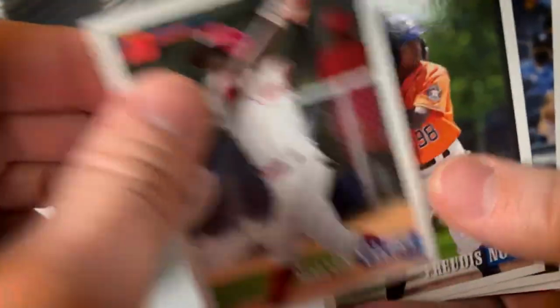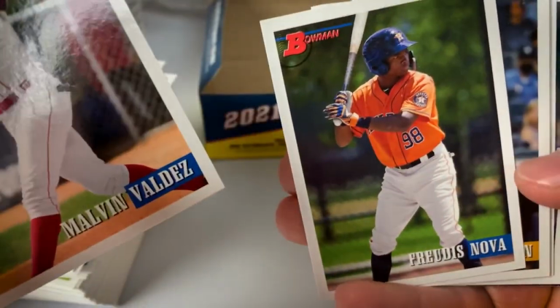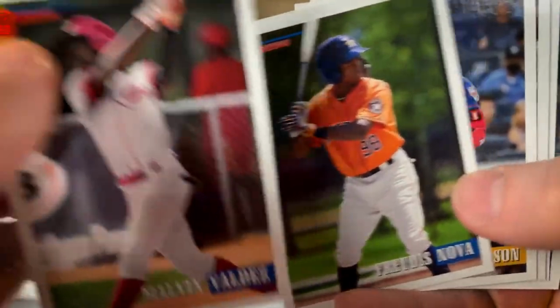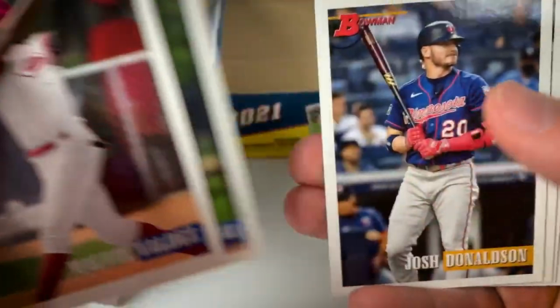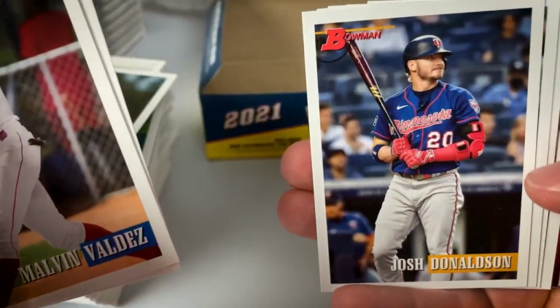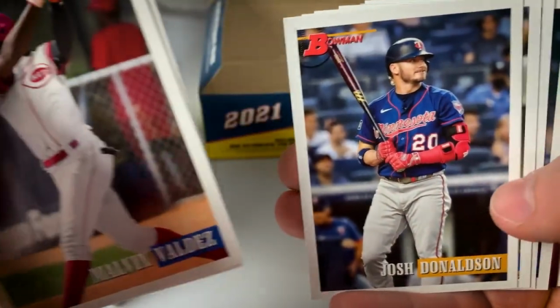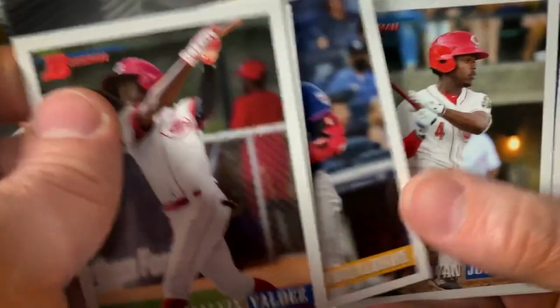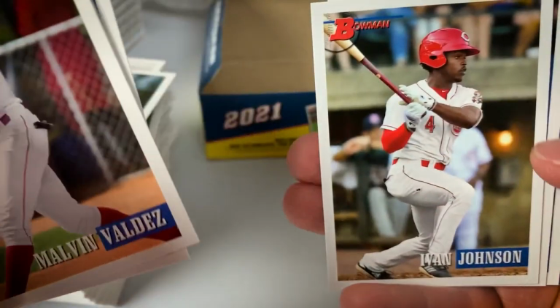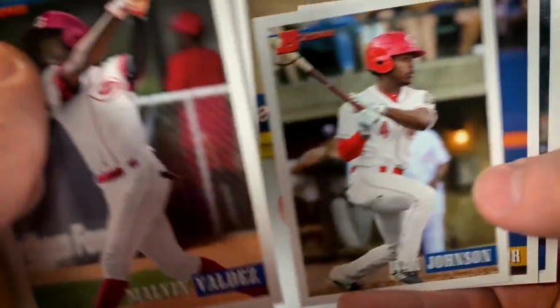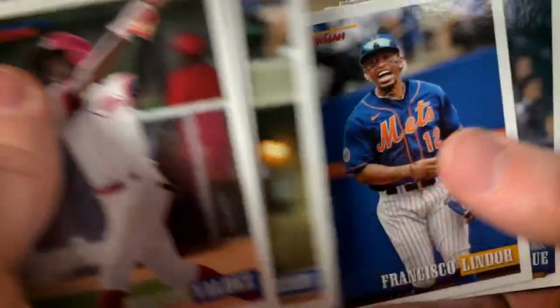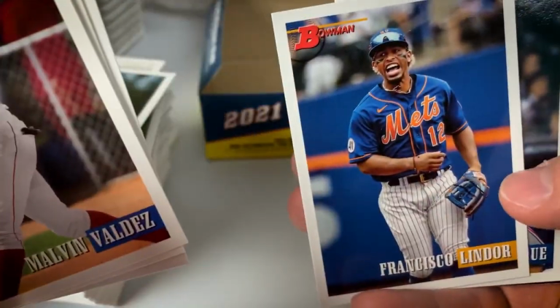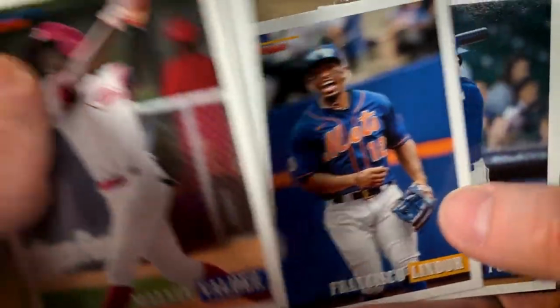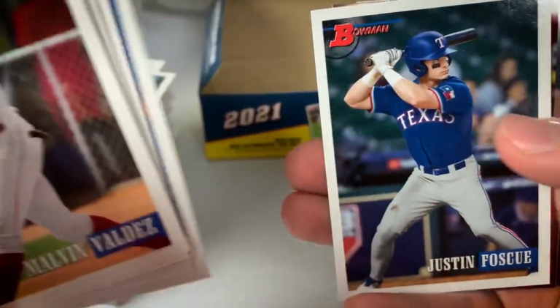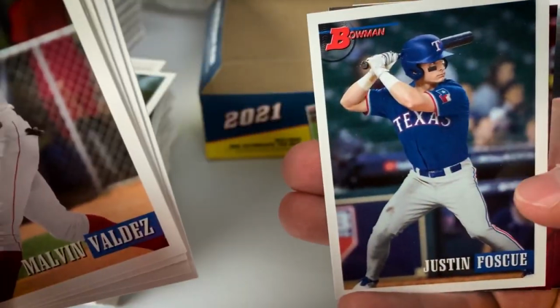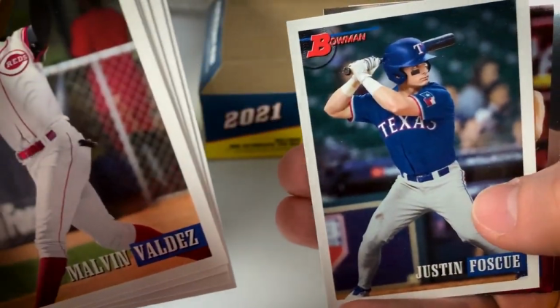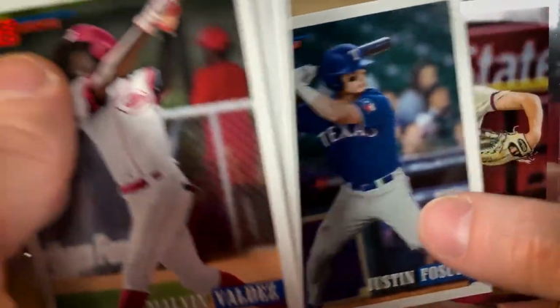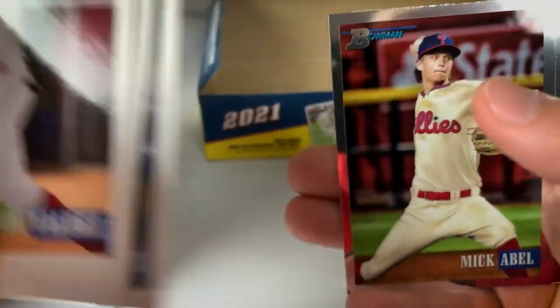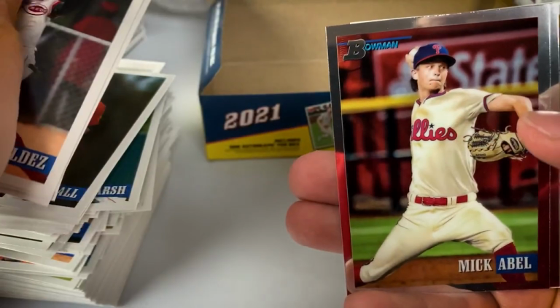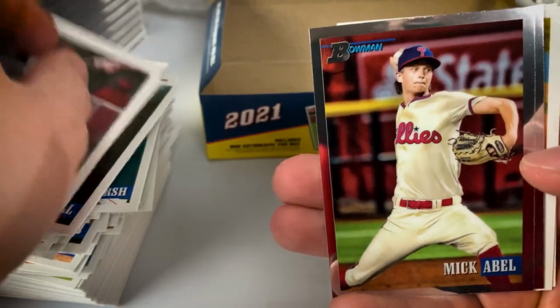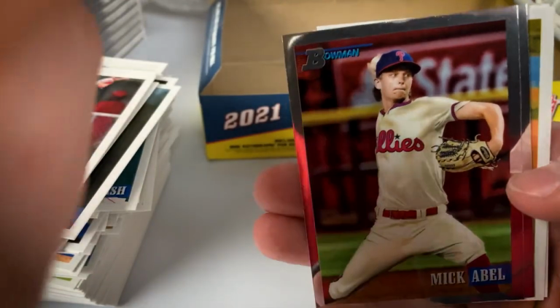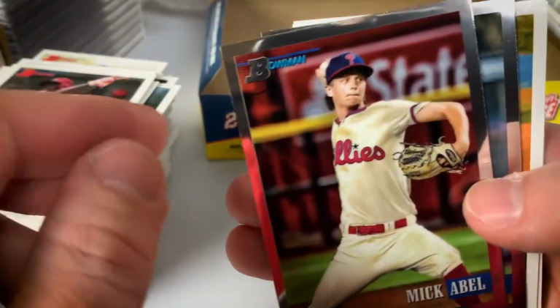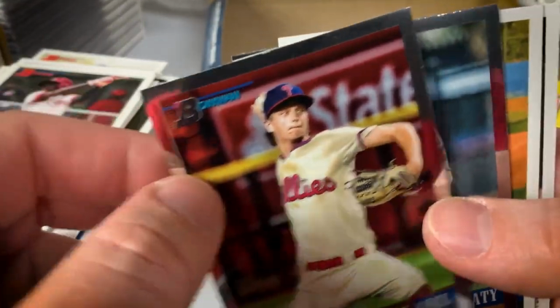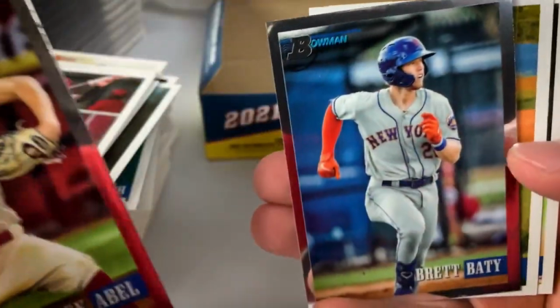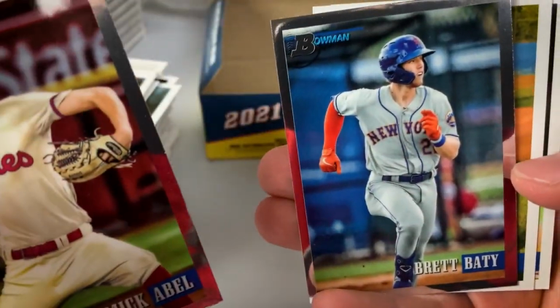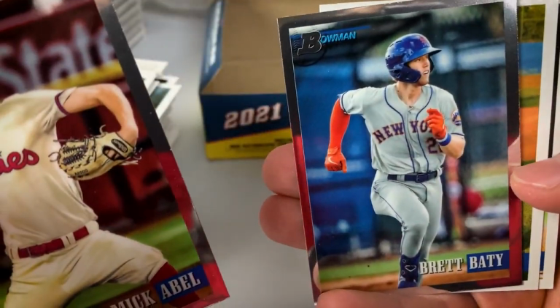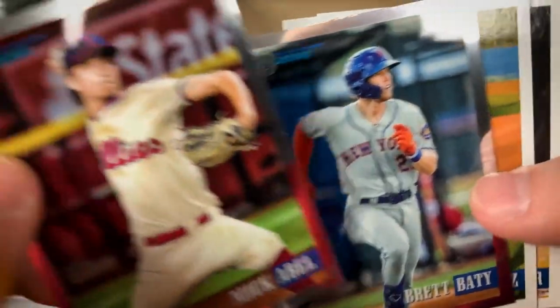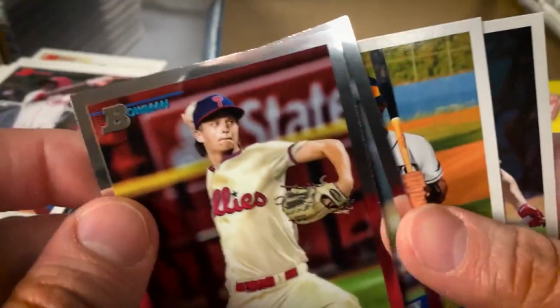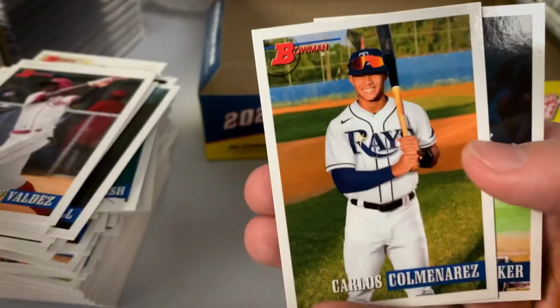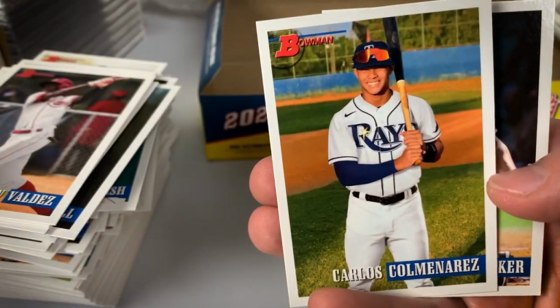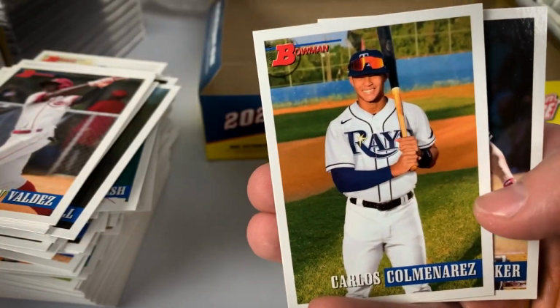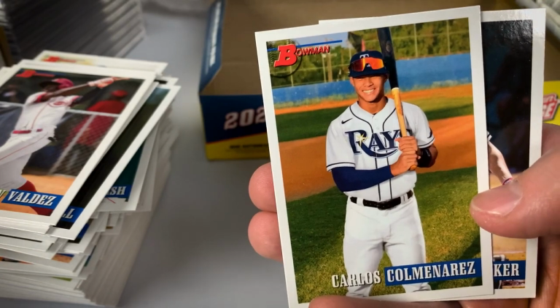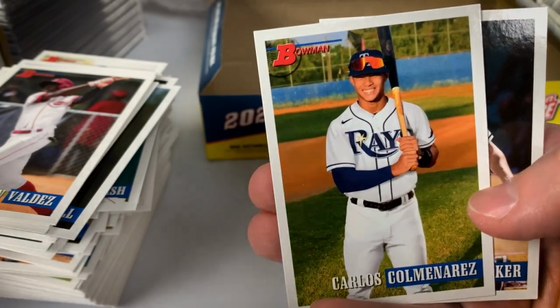Valdez, Nova, Donaldson, Johnson, Lindor, Foscue, Mick Abel Chrome, Brett Beatty Chrome, Colminez.